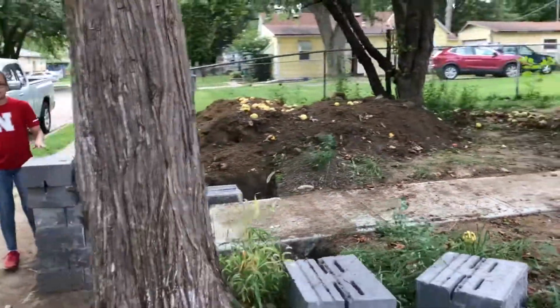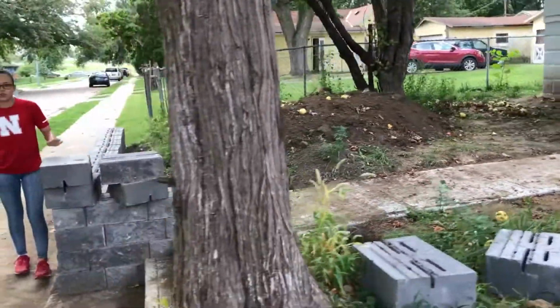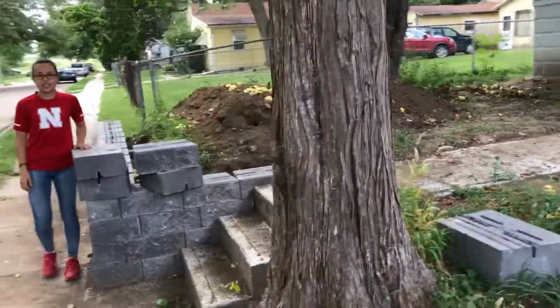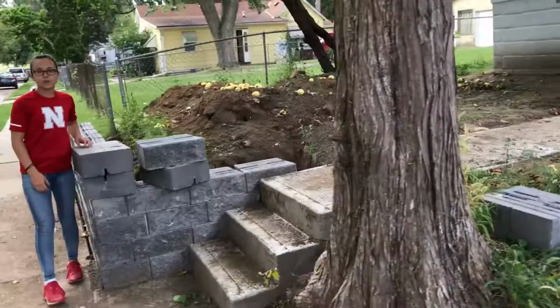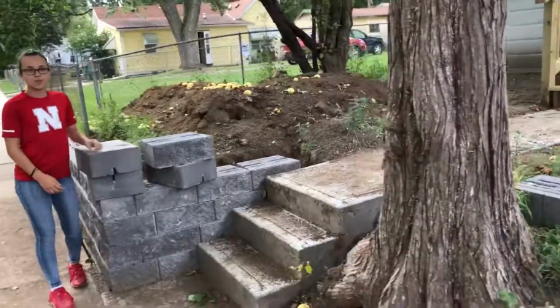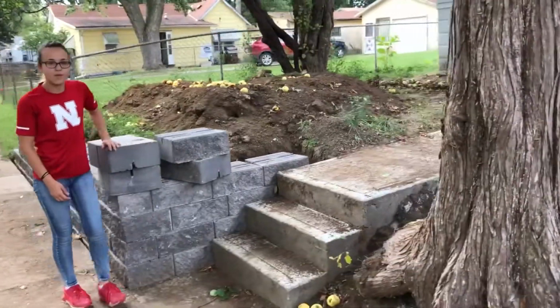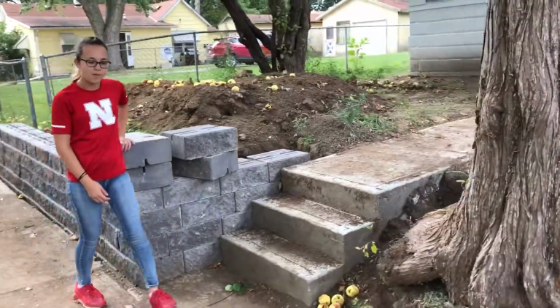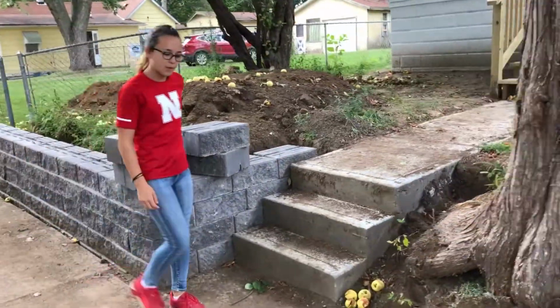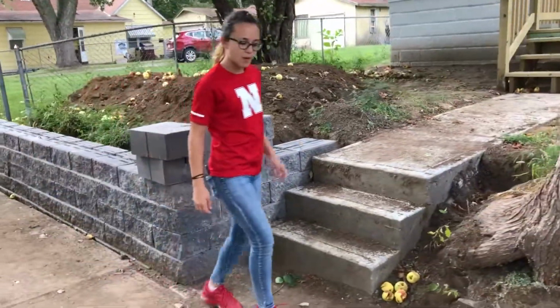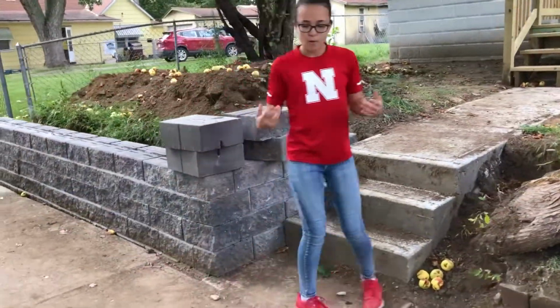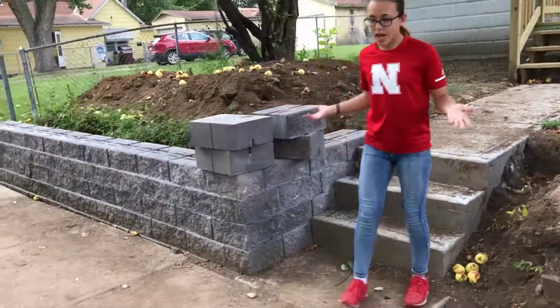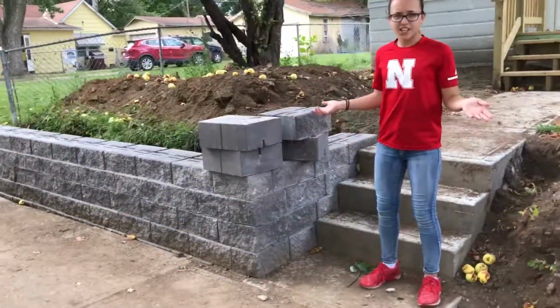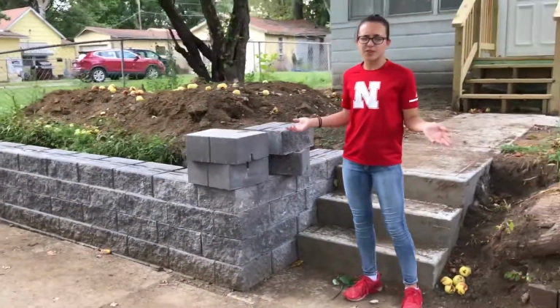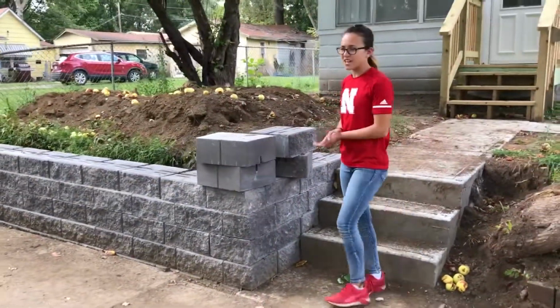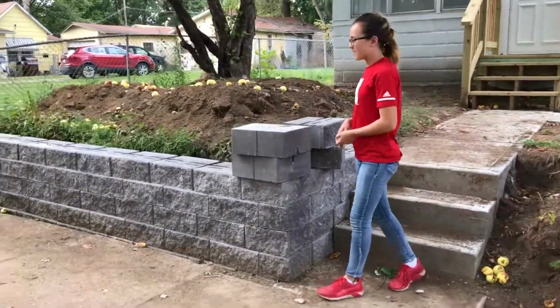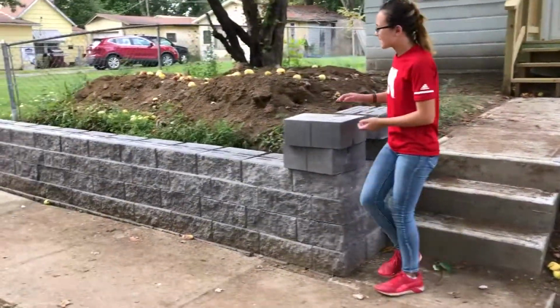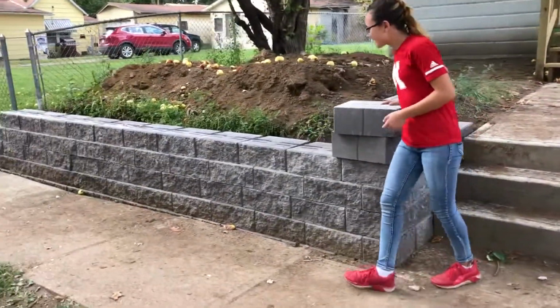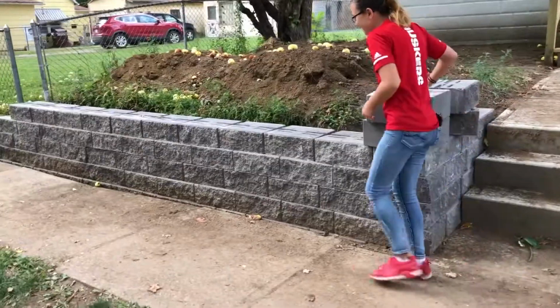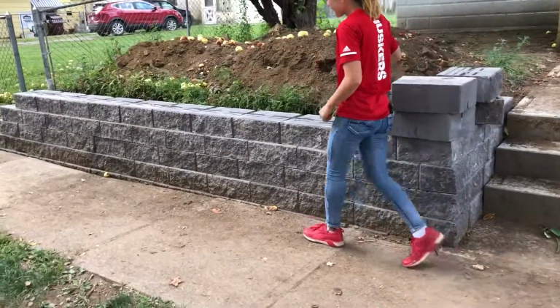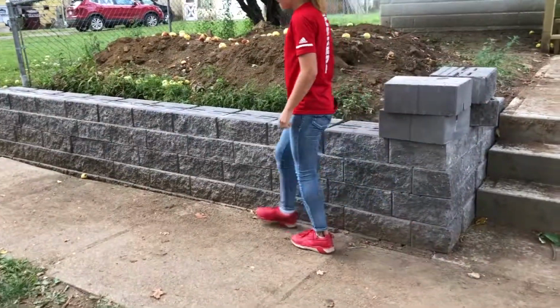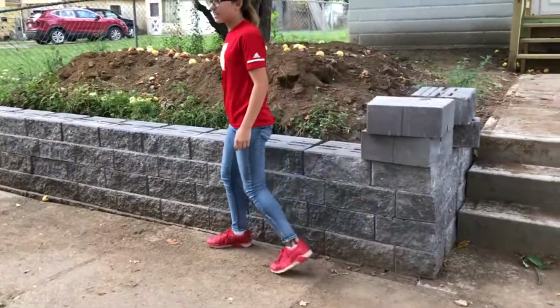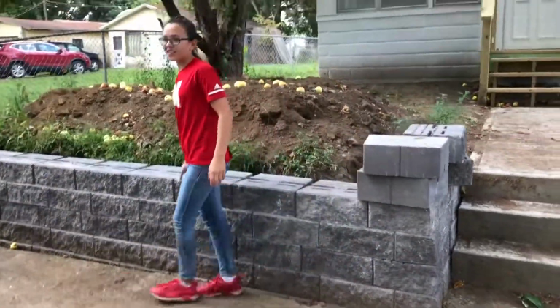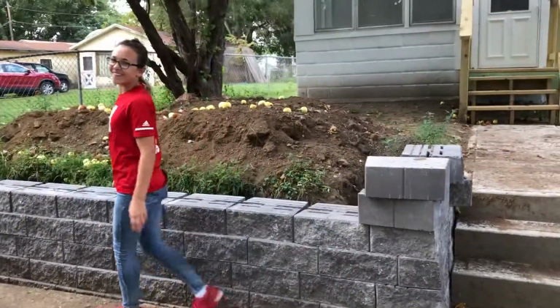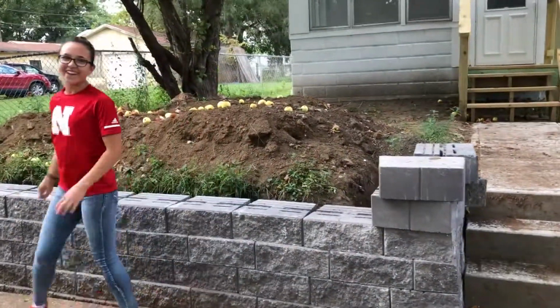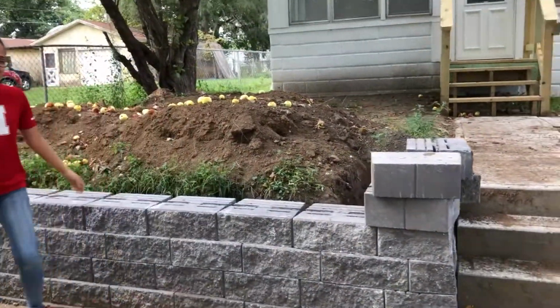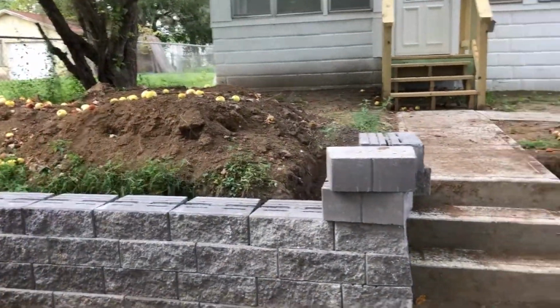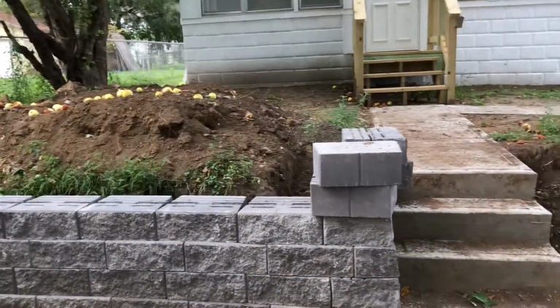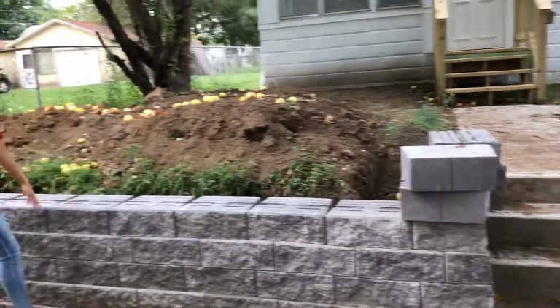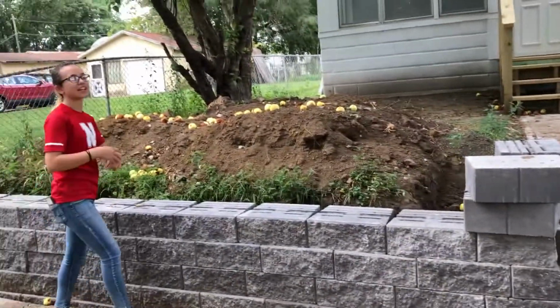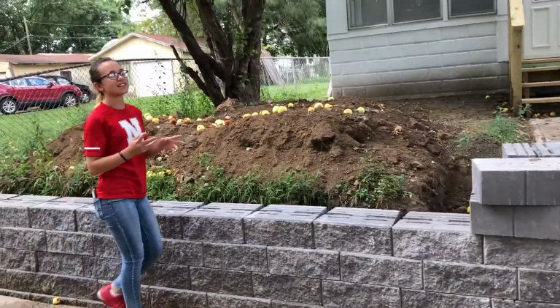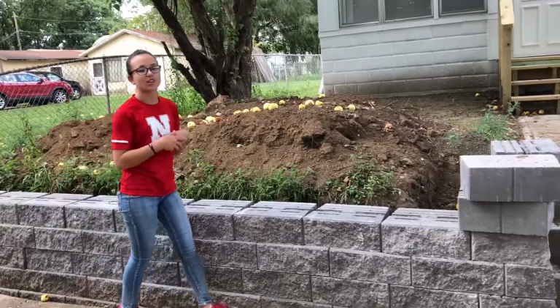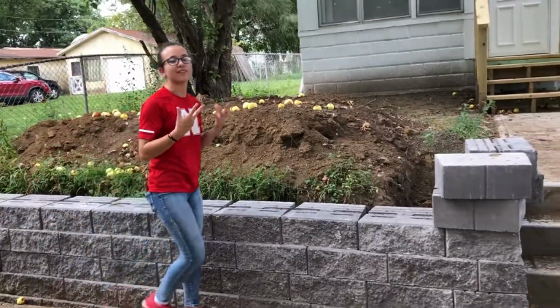Over here, we've got kick-butt retaining walls. I like the color a lot. It makes it look really nice — that curb appeal.